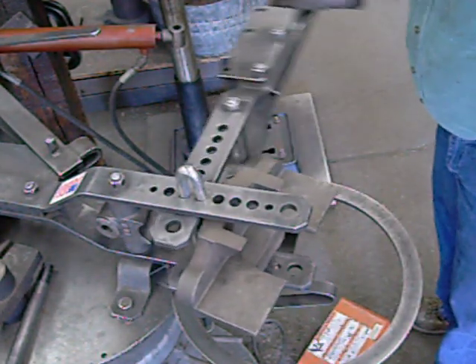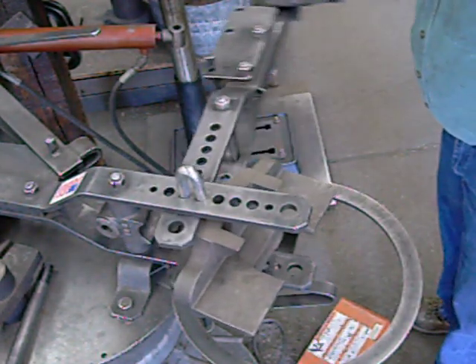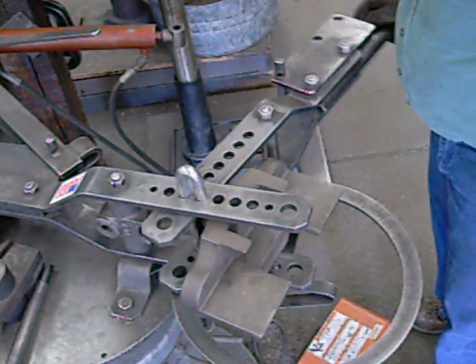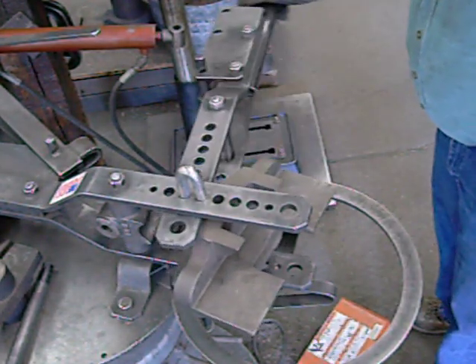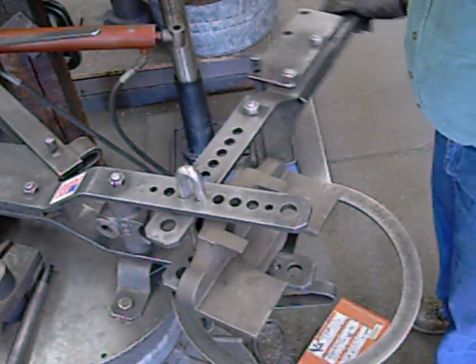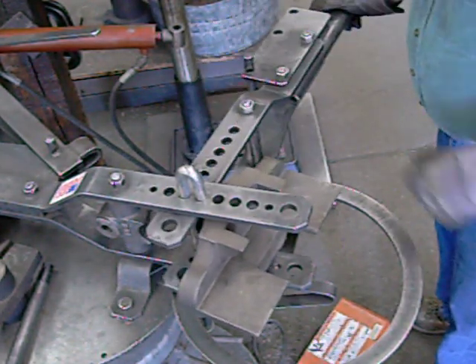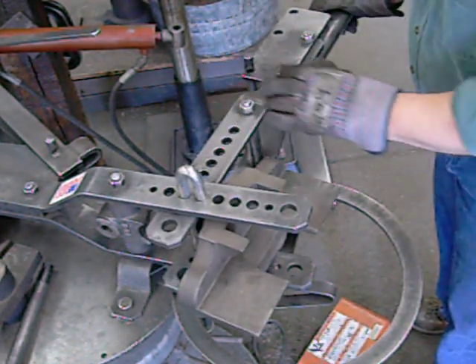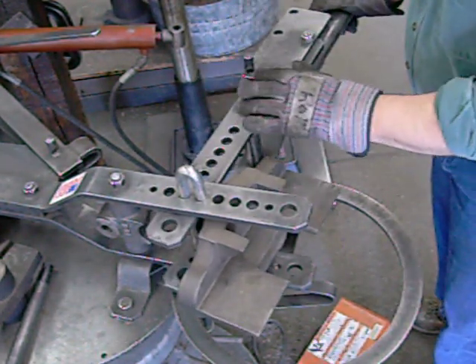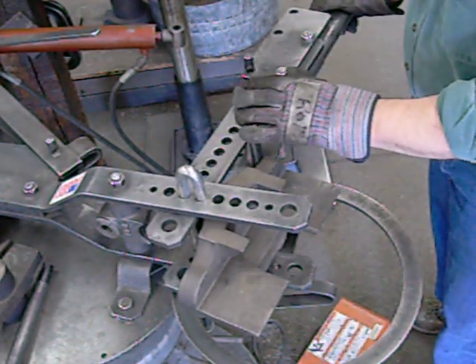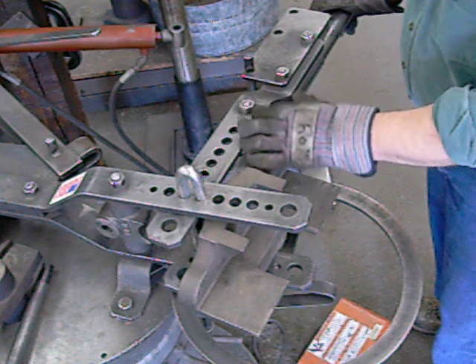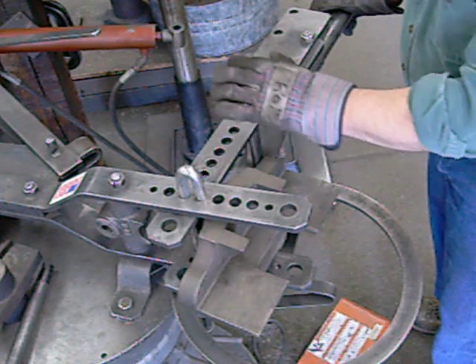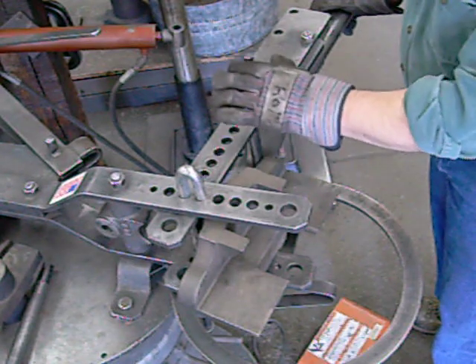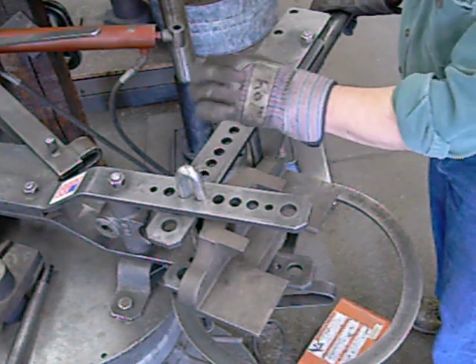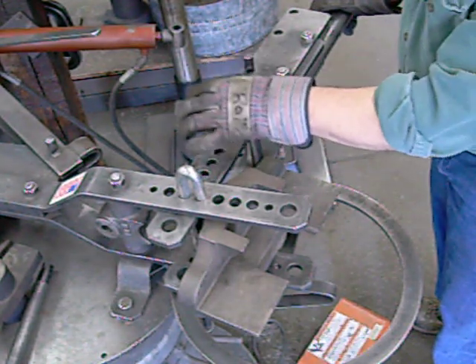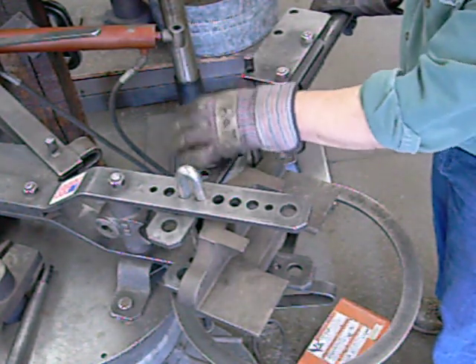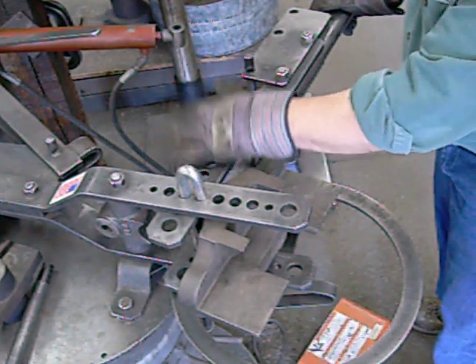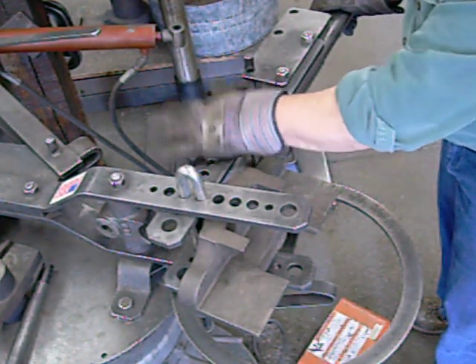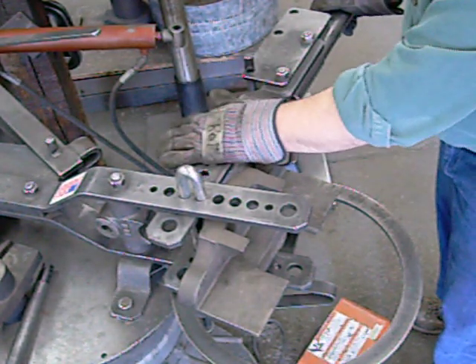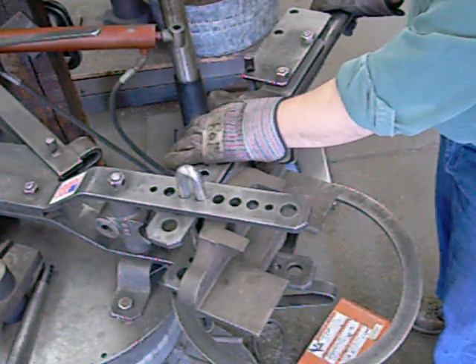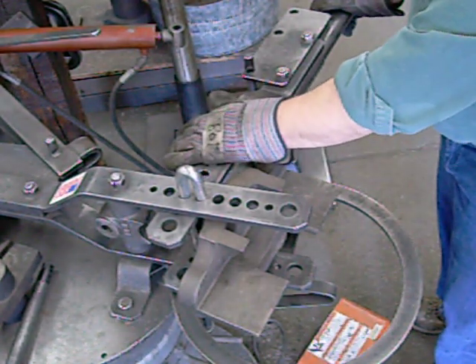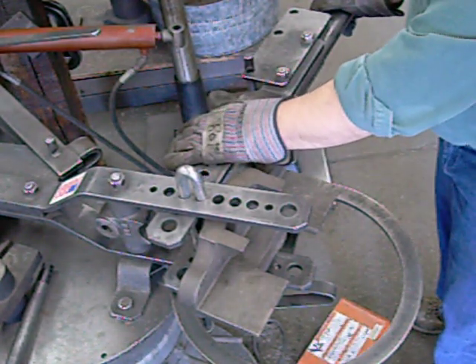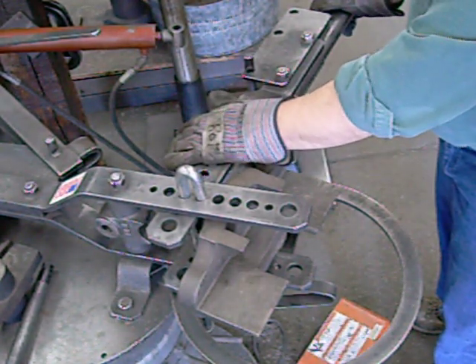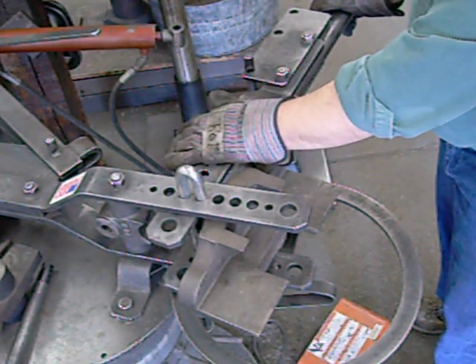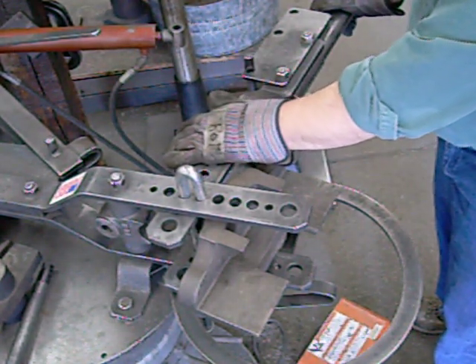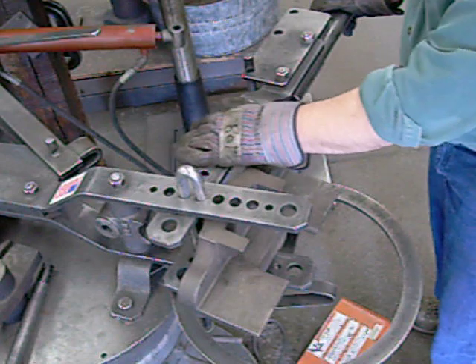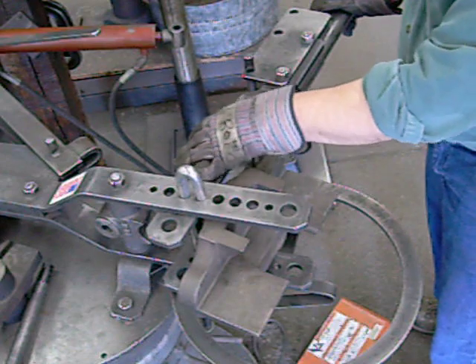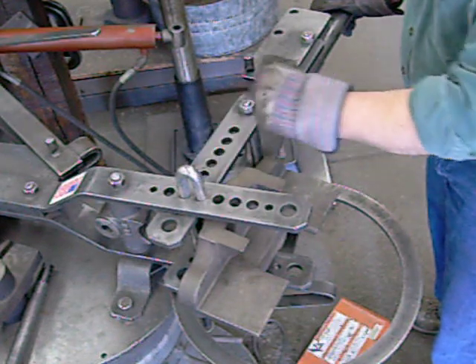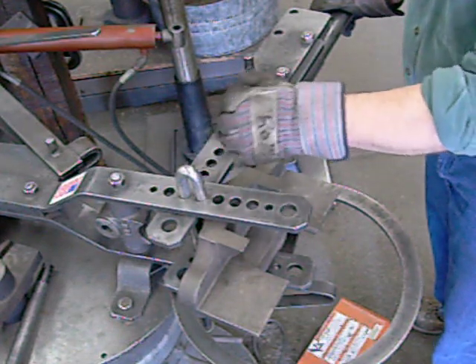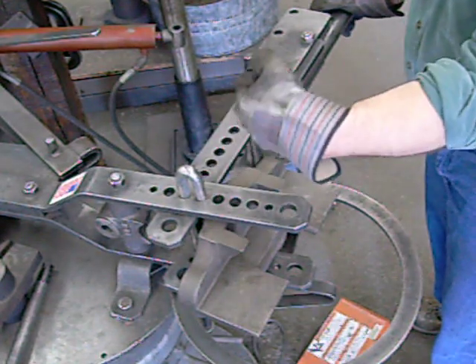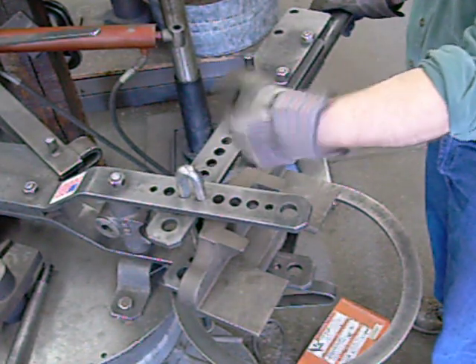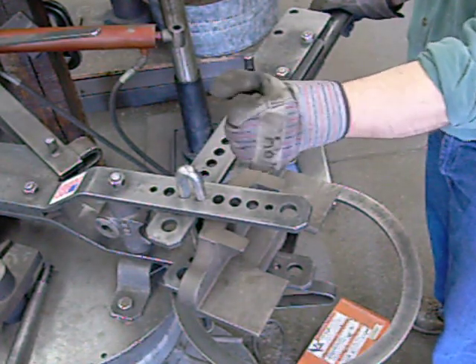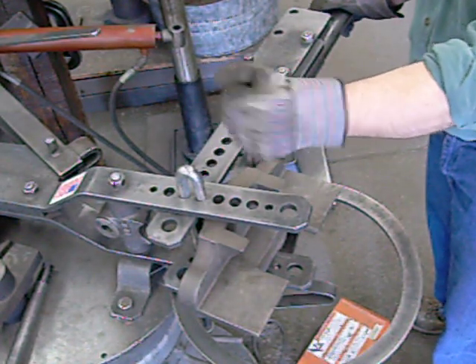You can see the die moves. The die is actually held in the bender between the swinging frame. The pin slides between the frames, giving you a wrist action.